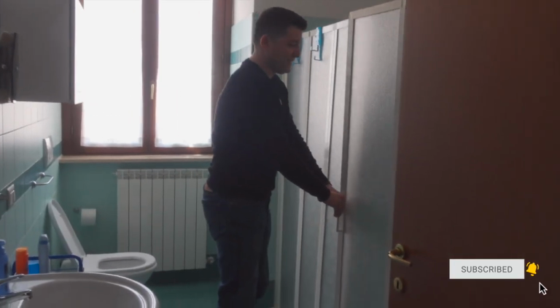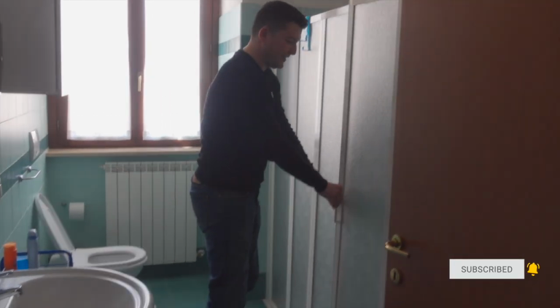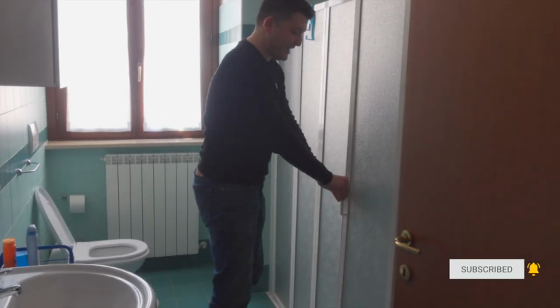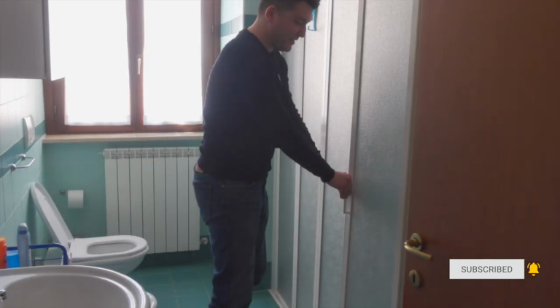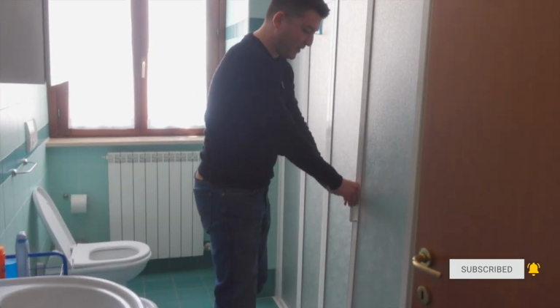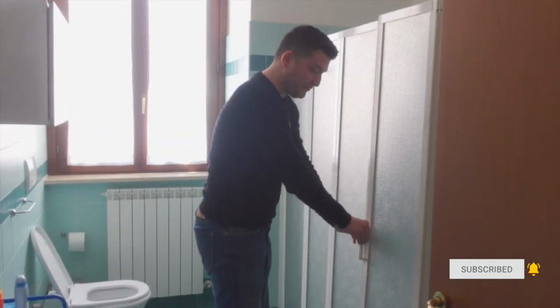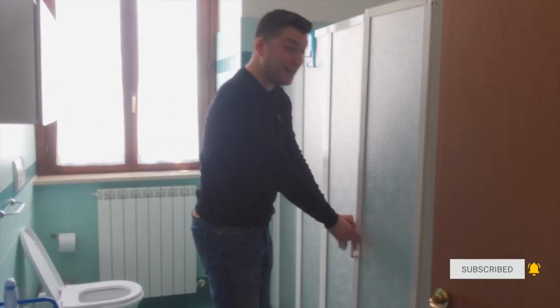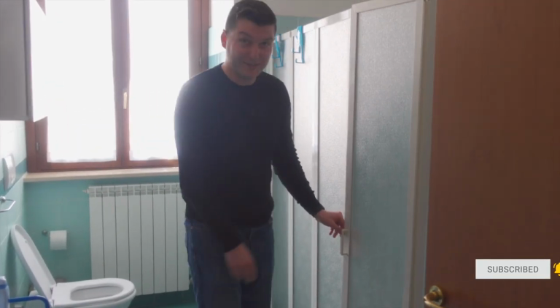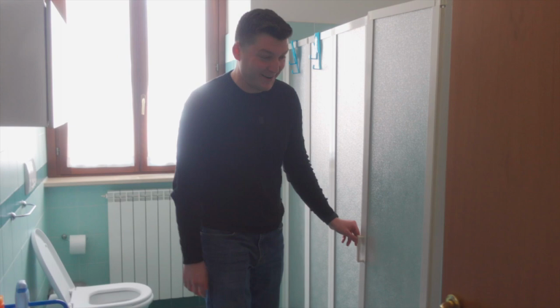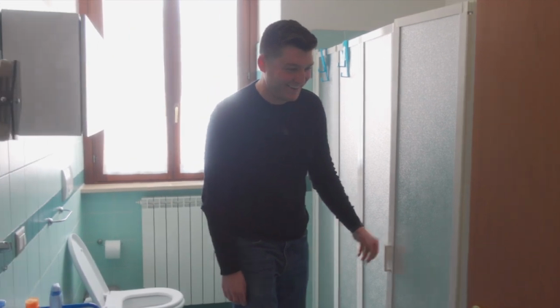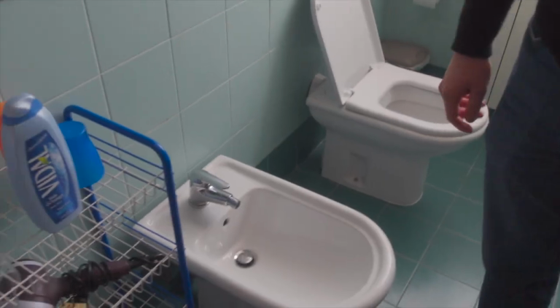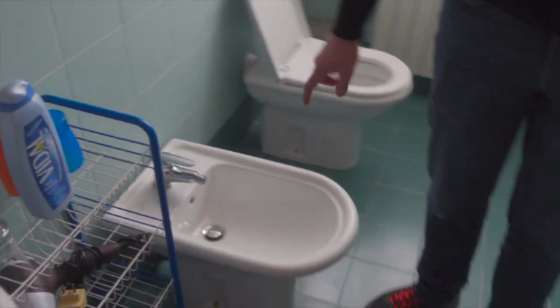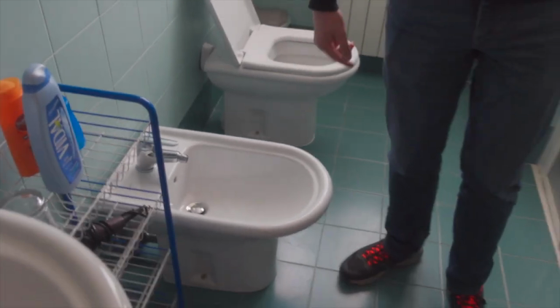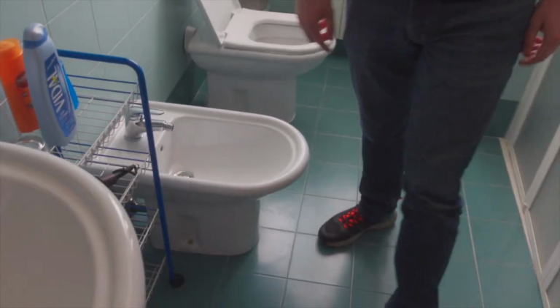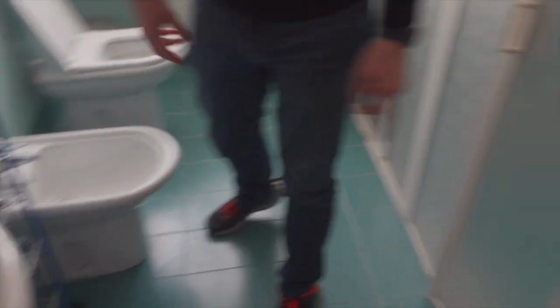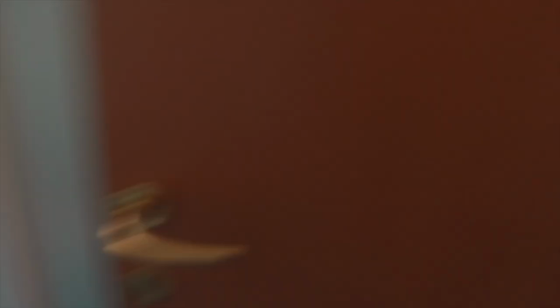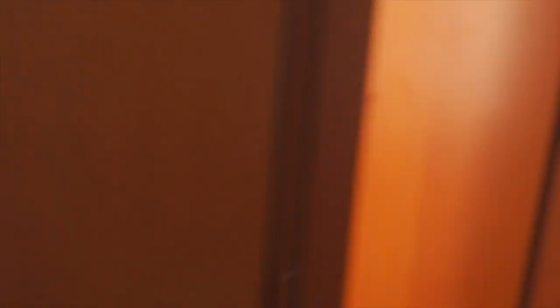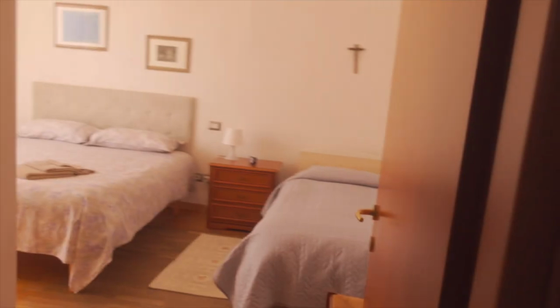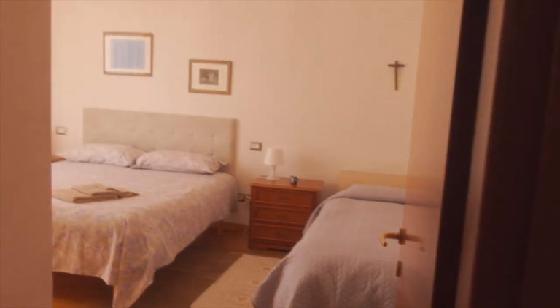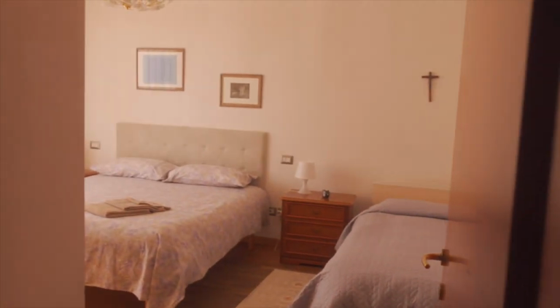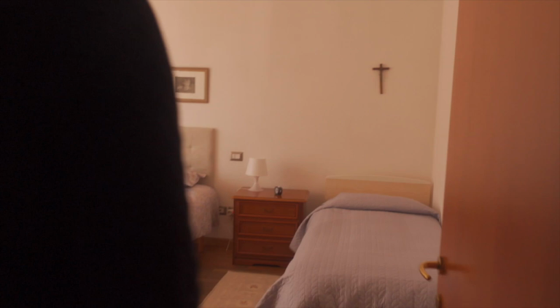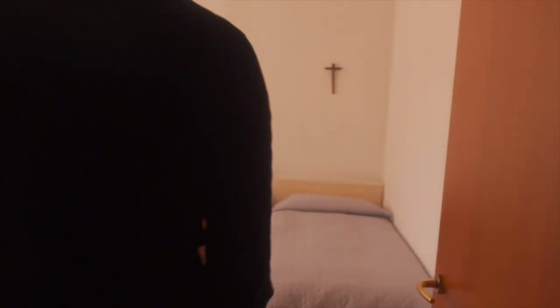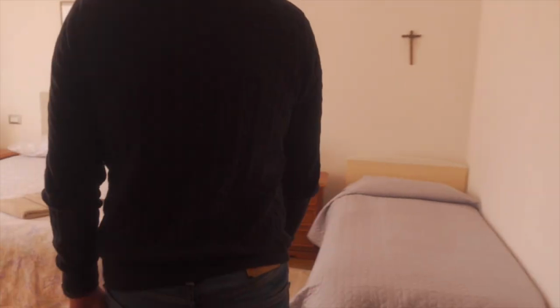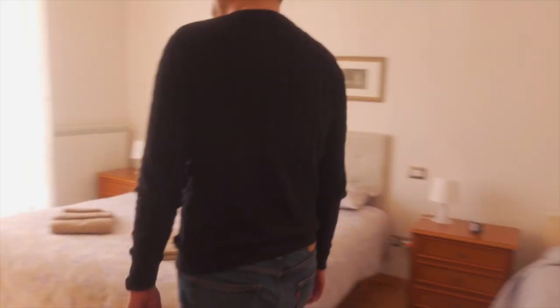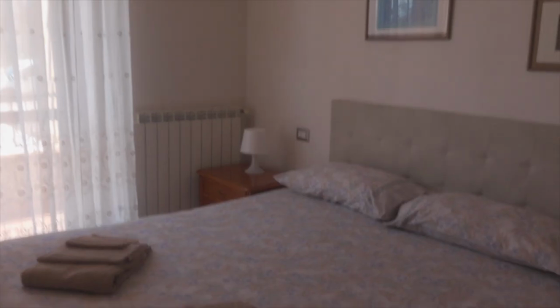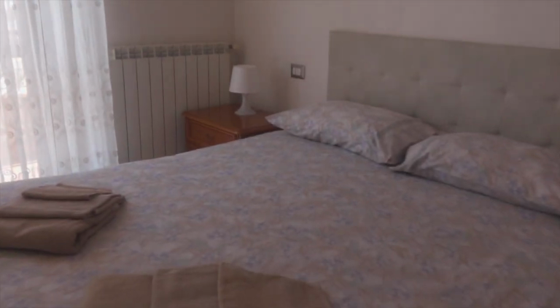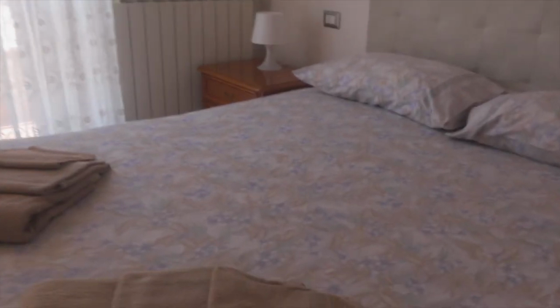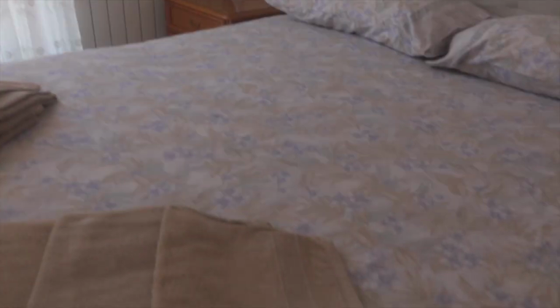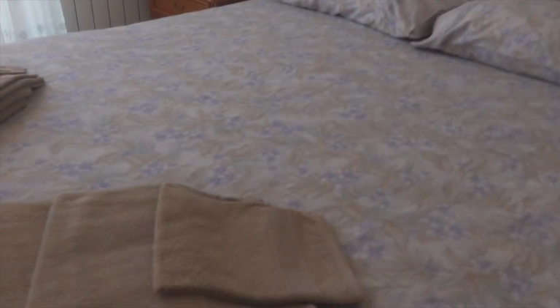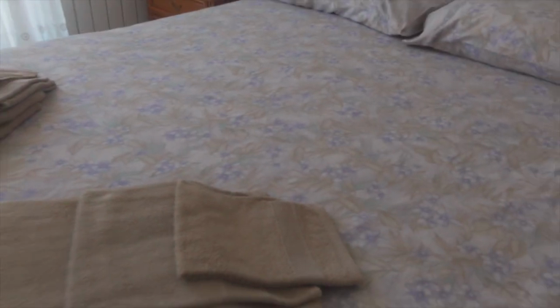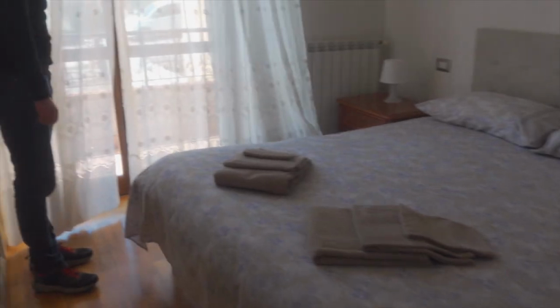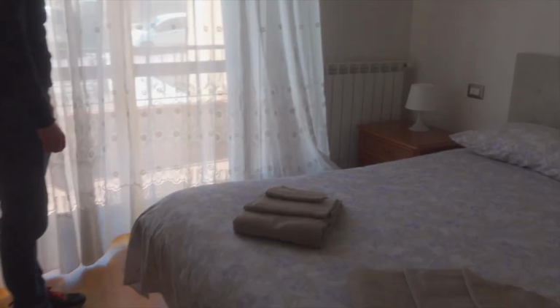I'm just gonna leave that there — that's a problem for later. For most Americans they just use that as storage. And then this is bedroom two. Oh, this bed feels much better!